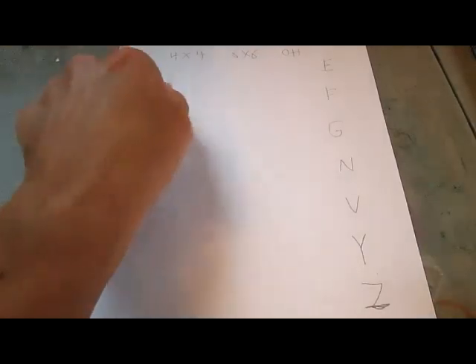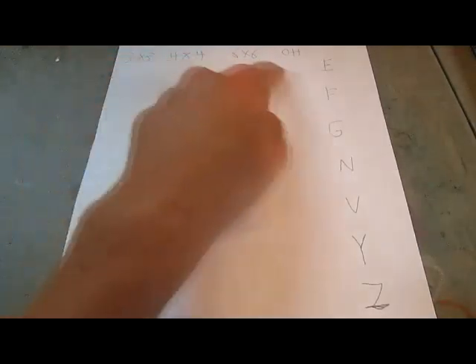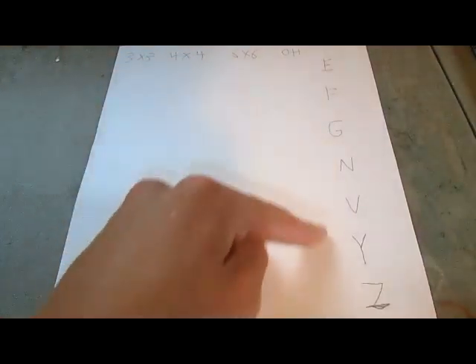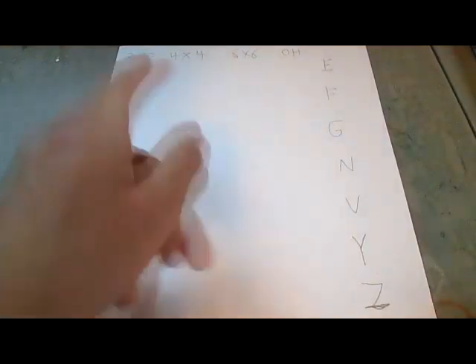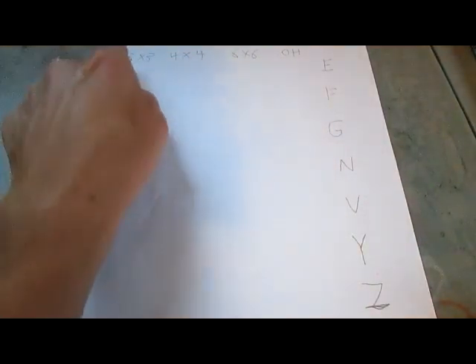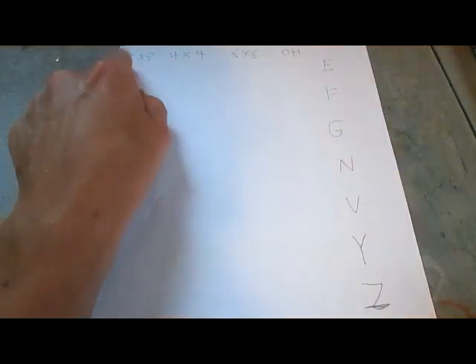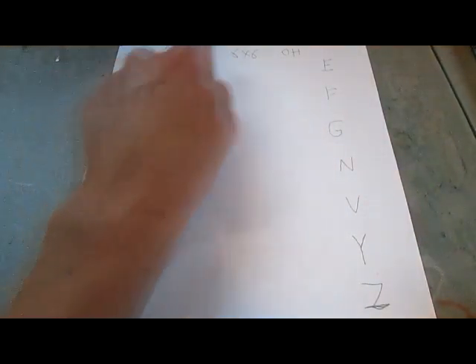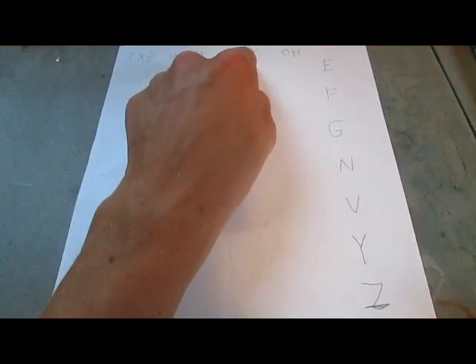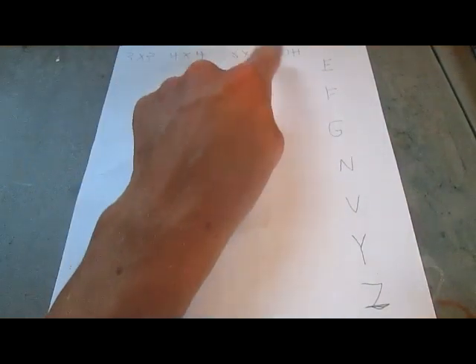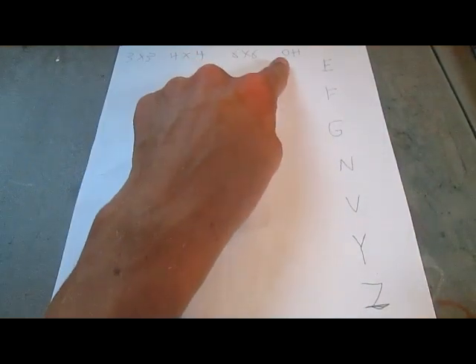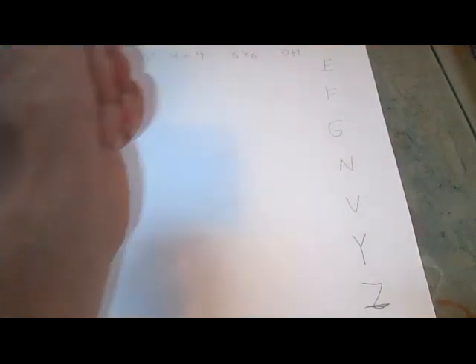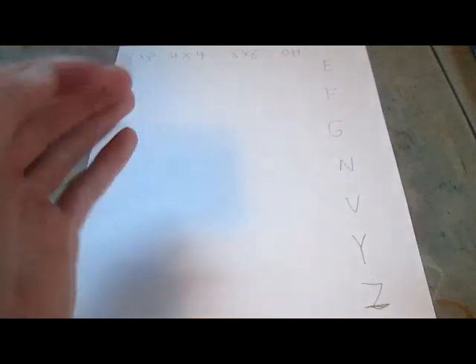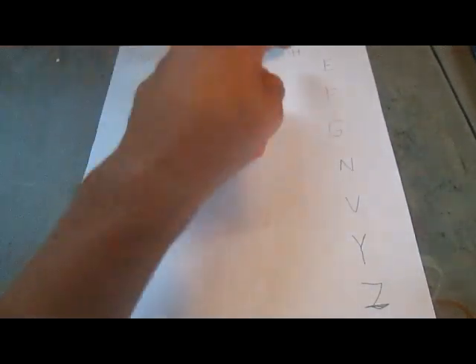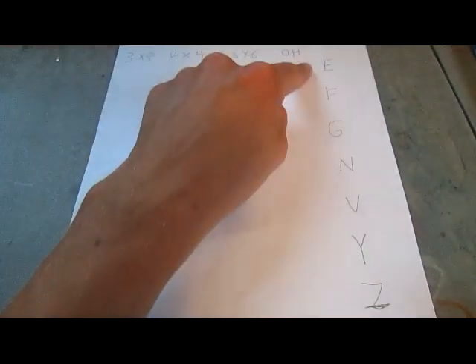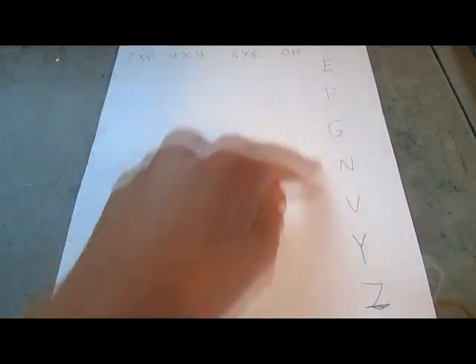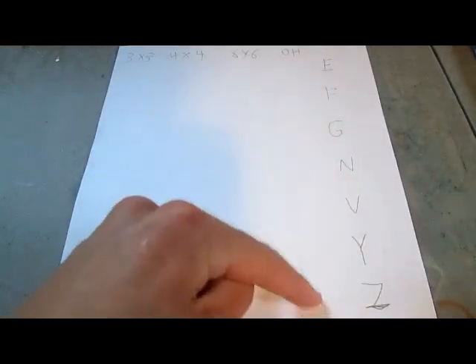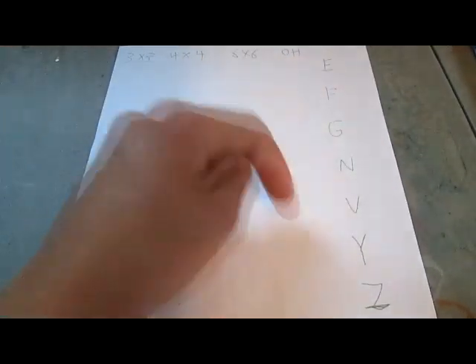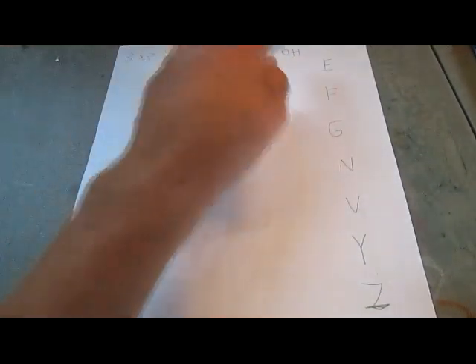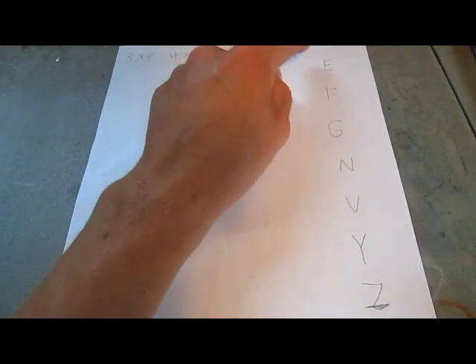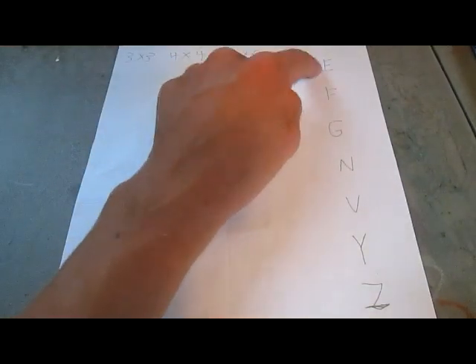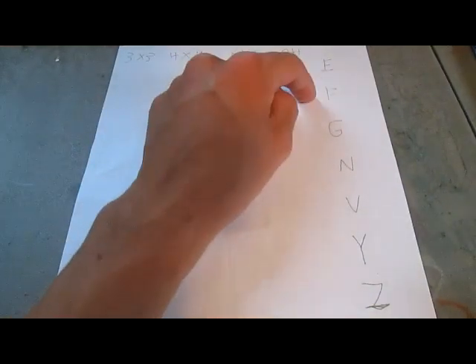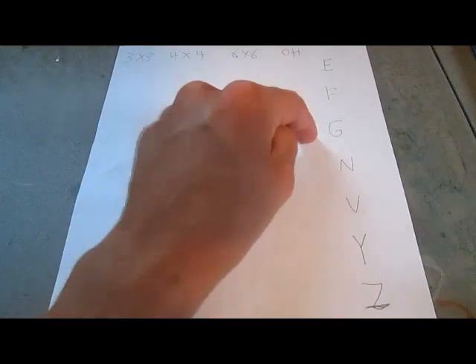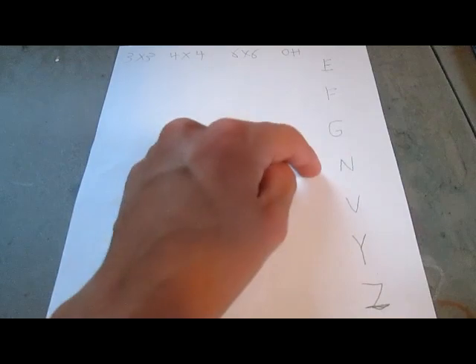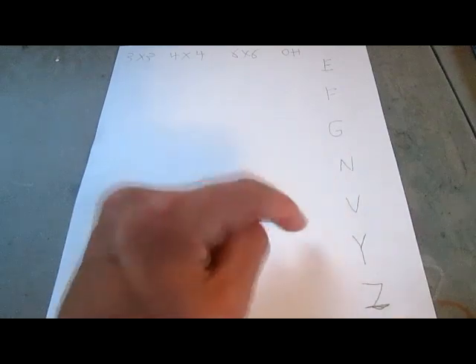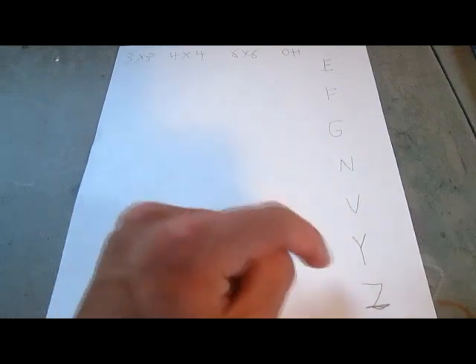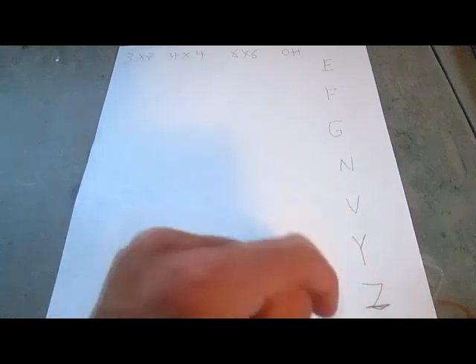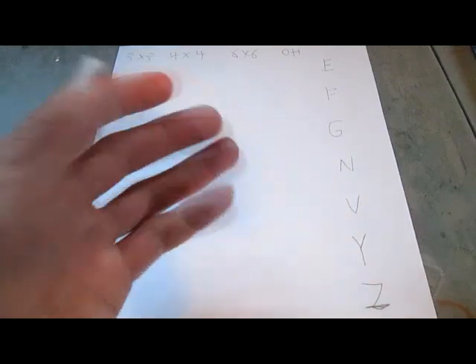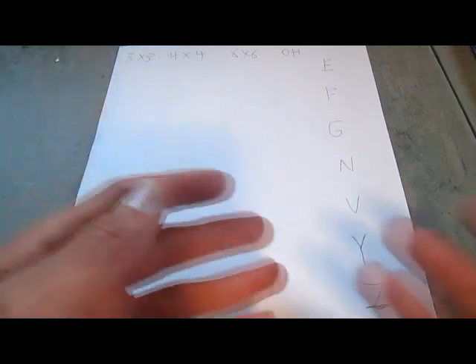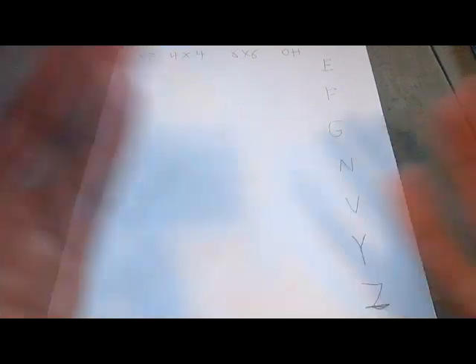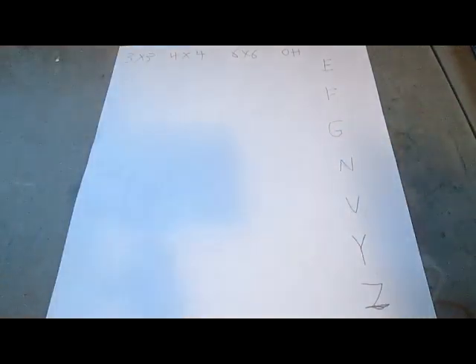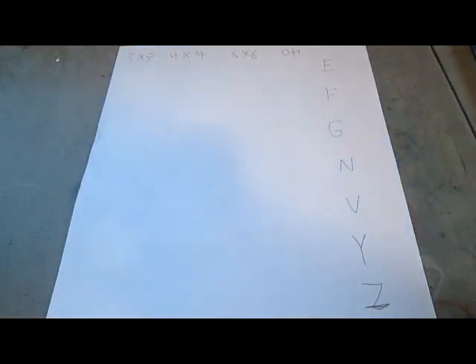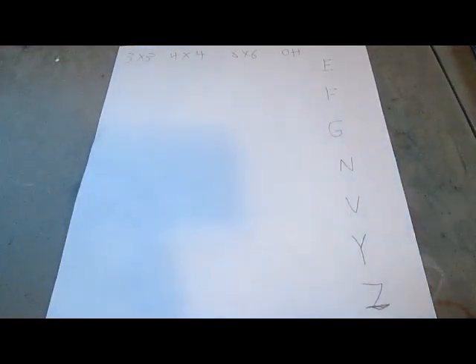So, I have all these algorithms down here. I have 3x3, 4x4, 6x6, and 3x3 one-handed. And then I have the PLL algorithms: E-perm, F-perm, G-perm, N-perm, V-perm, Y-perm, and Z-perm. Those are the hardest algorithms for me.